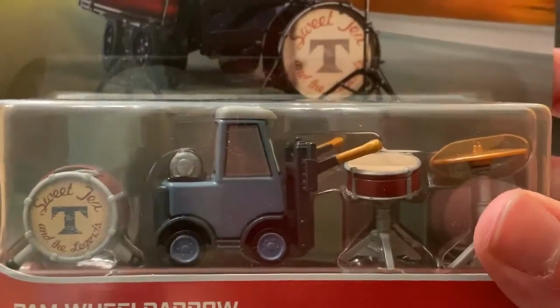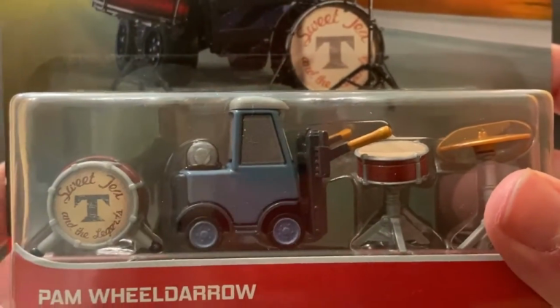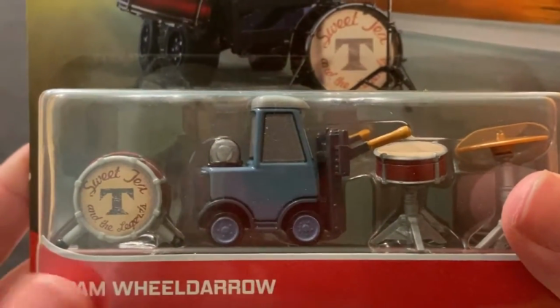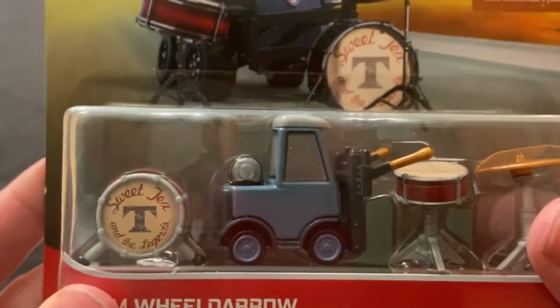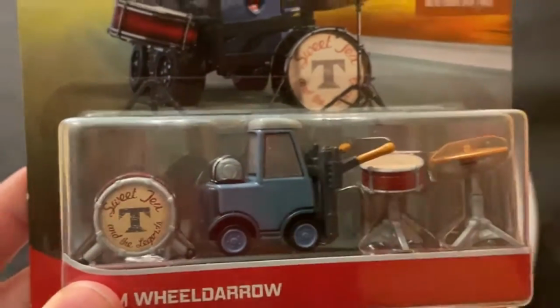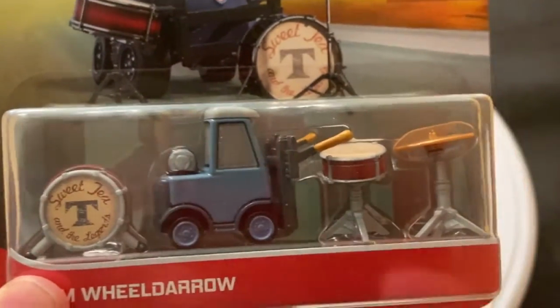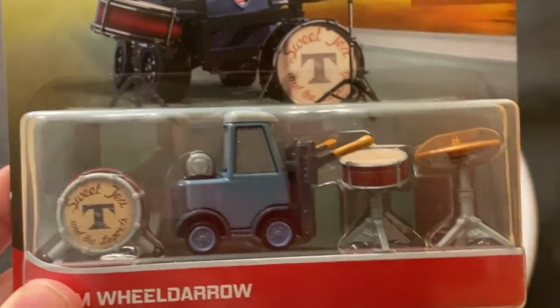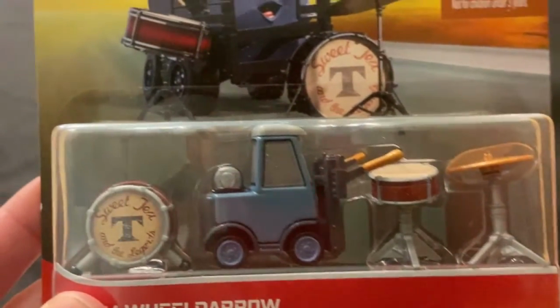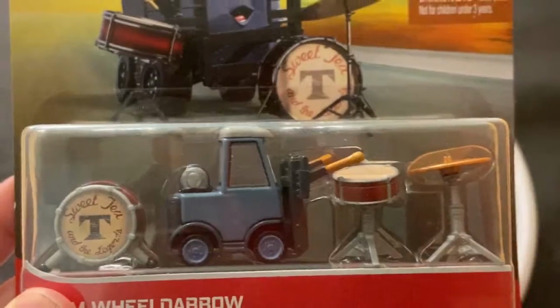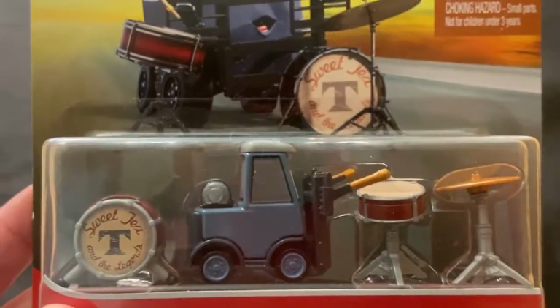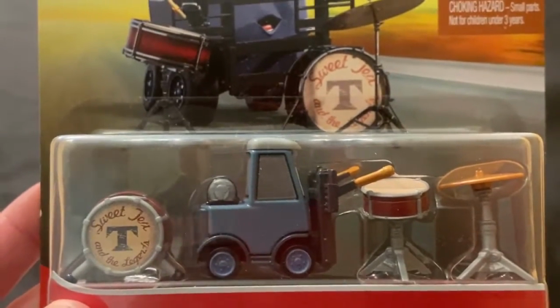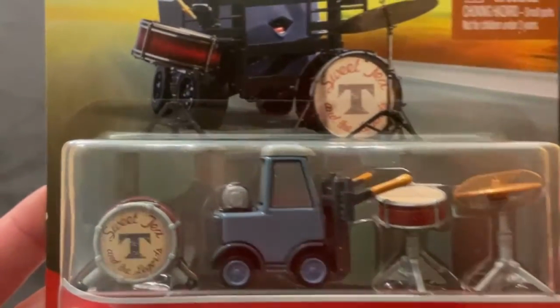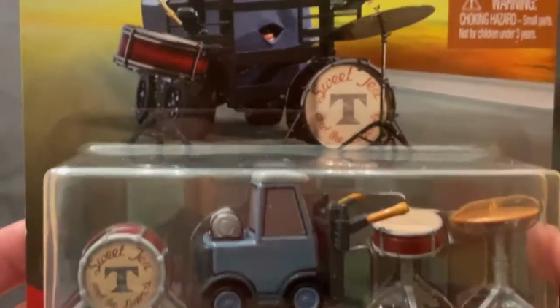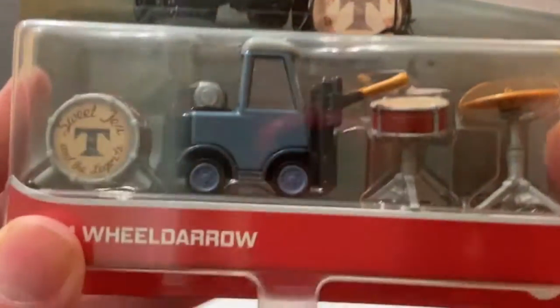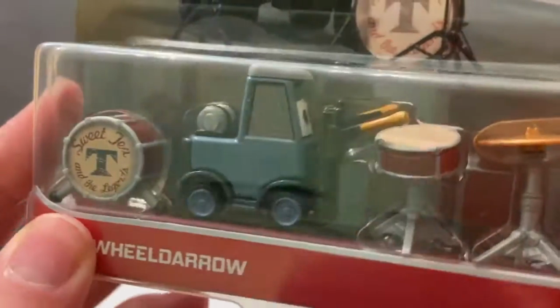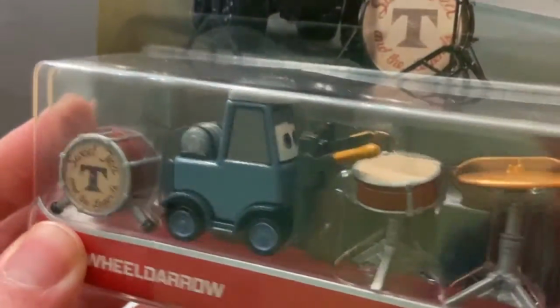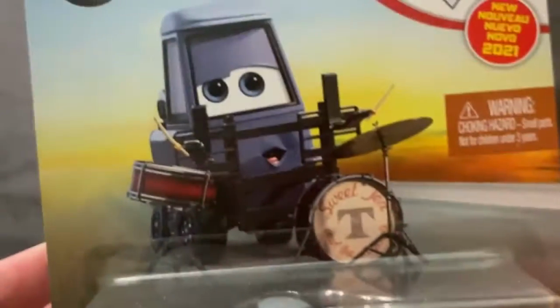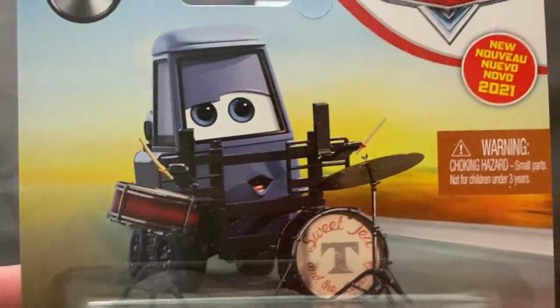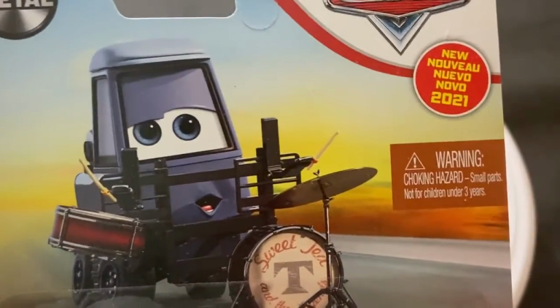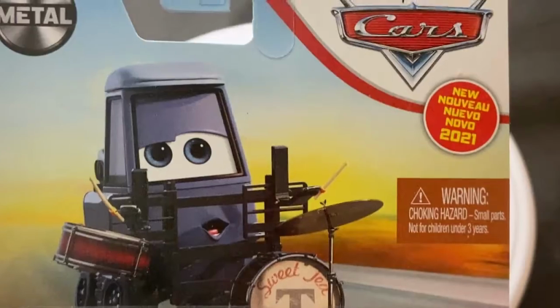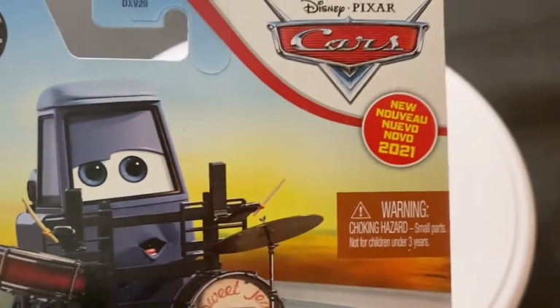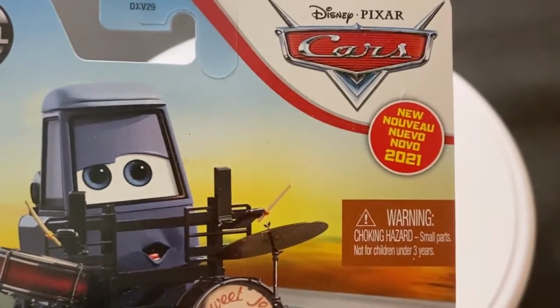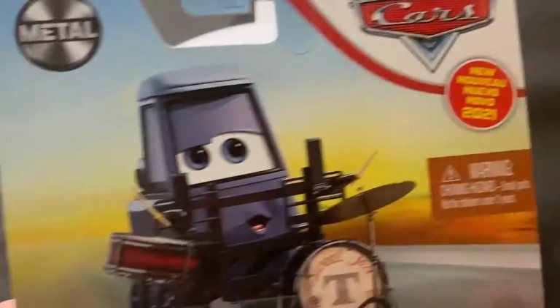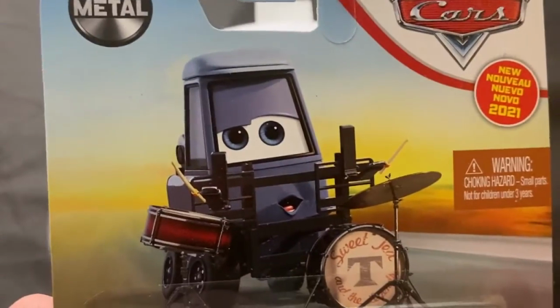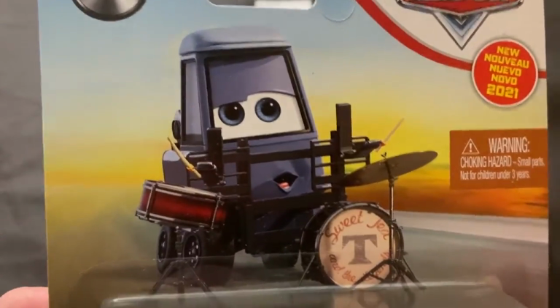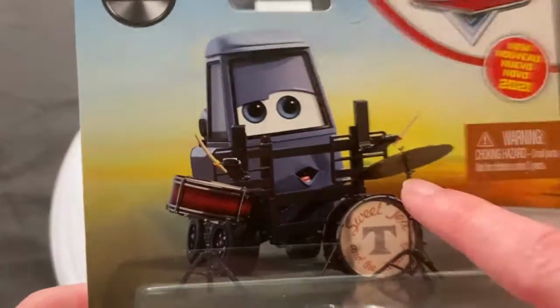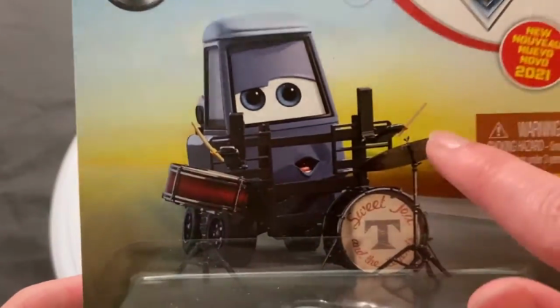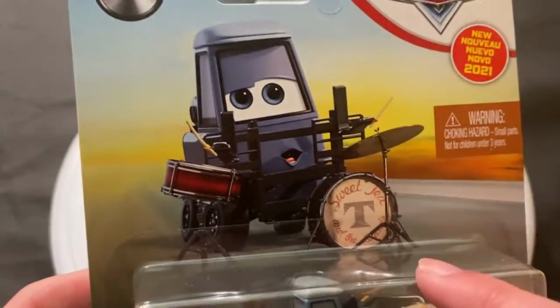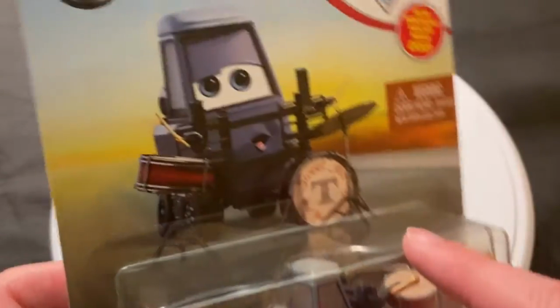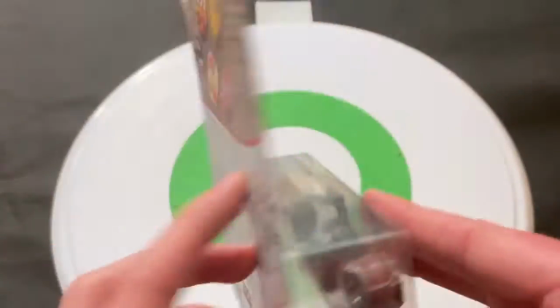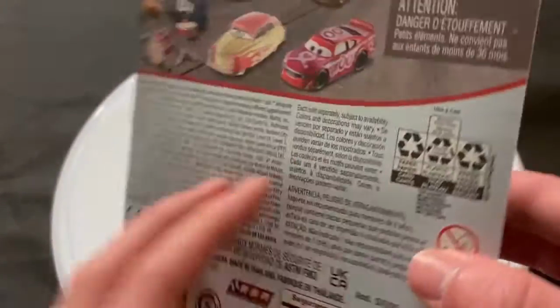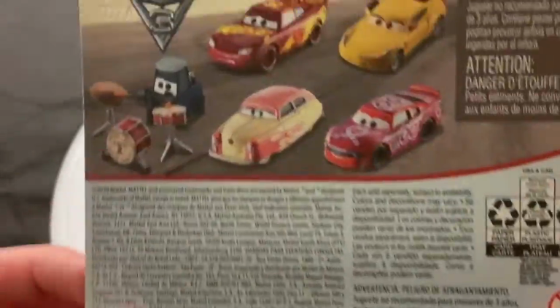The accessories she comes with are also probably the best accessories out of any of the band members. But yeah, I think Rich Hurry's color is better. New for 2021 — this was the first year that they stopped doing the series.